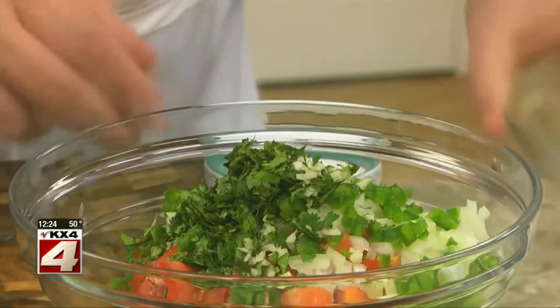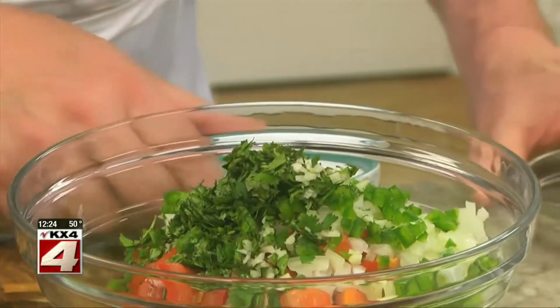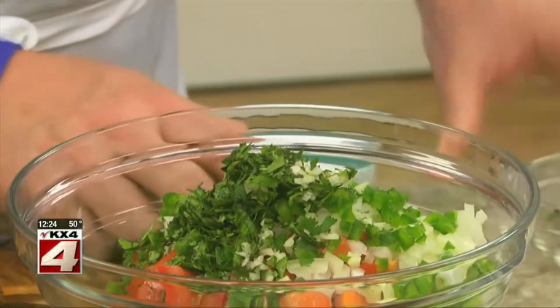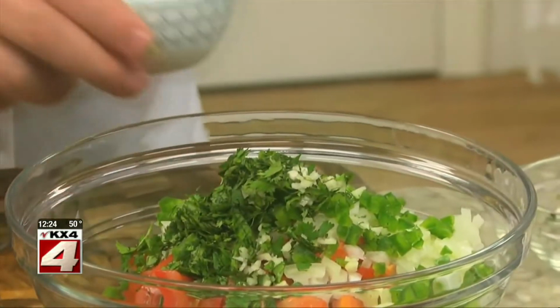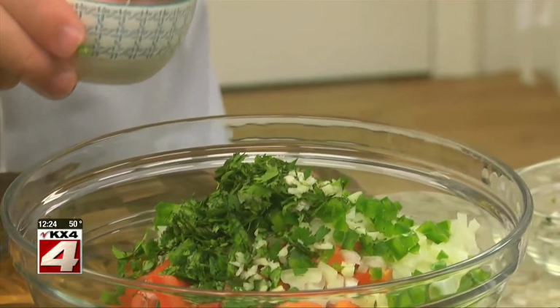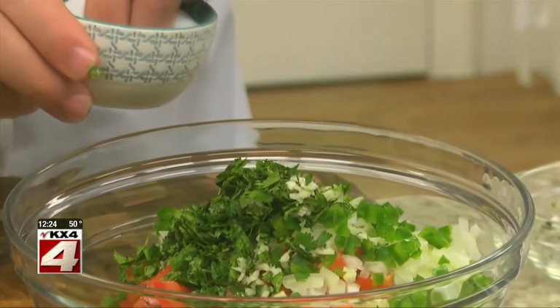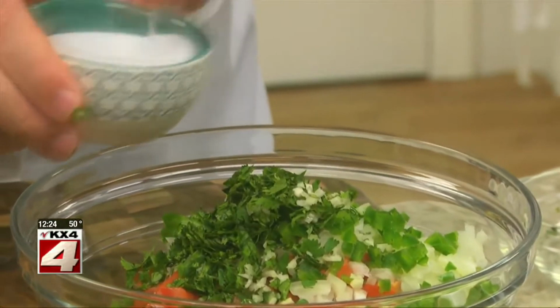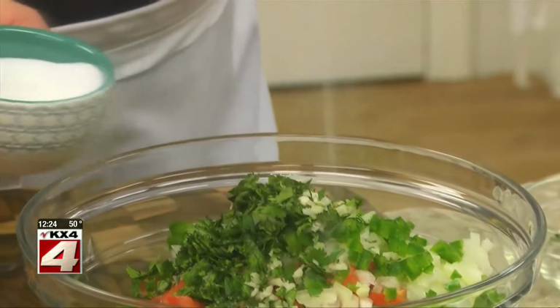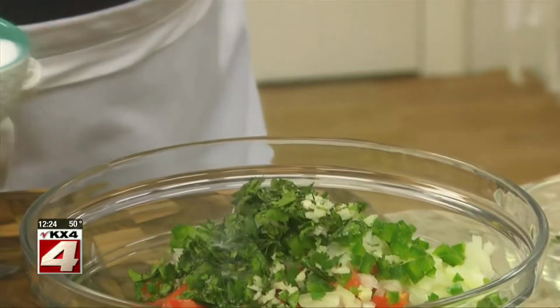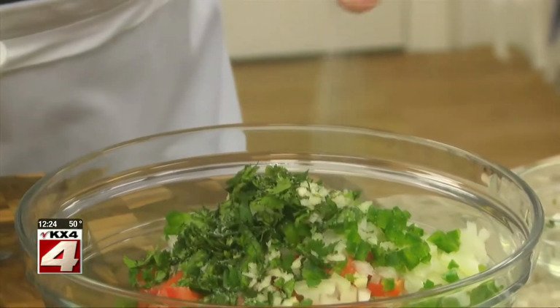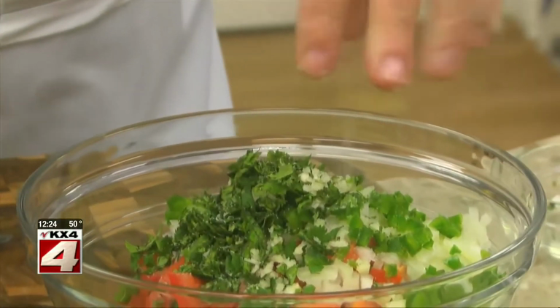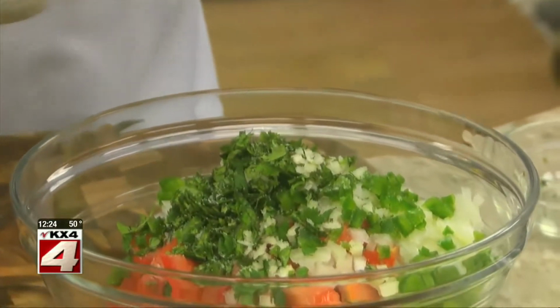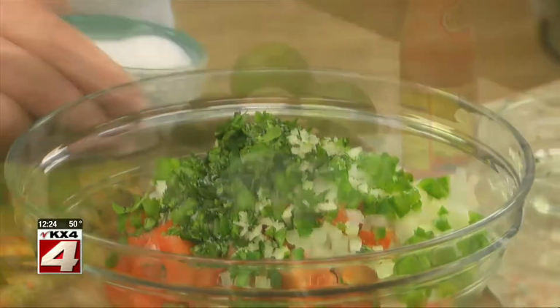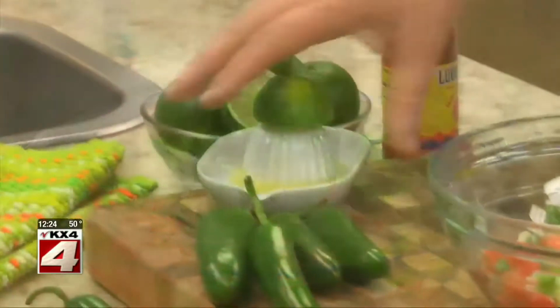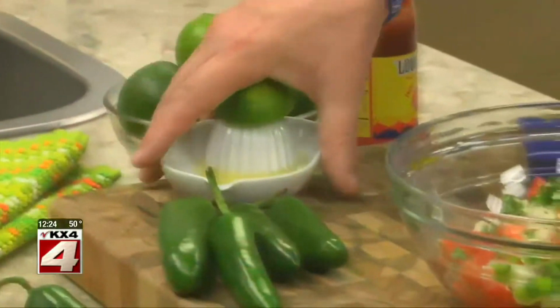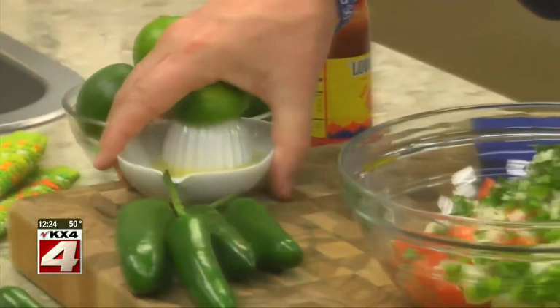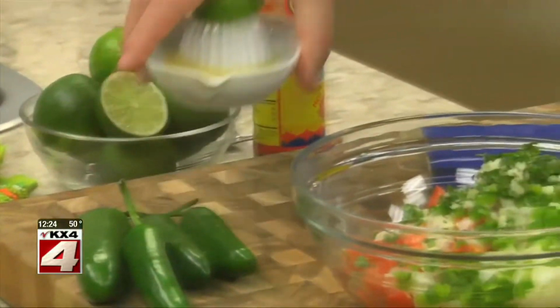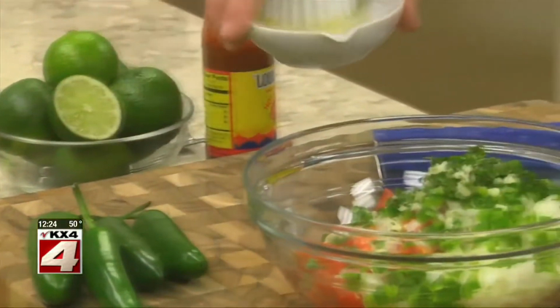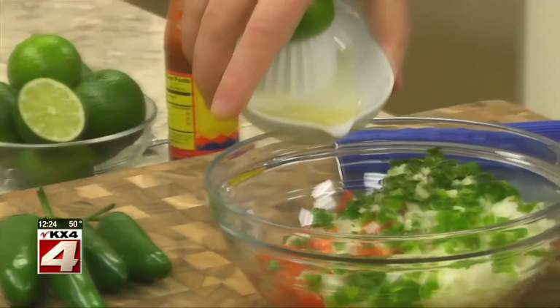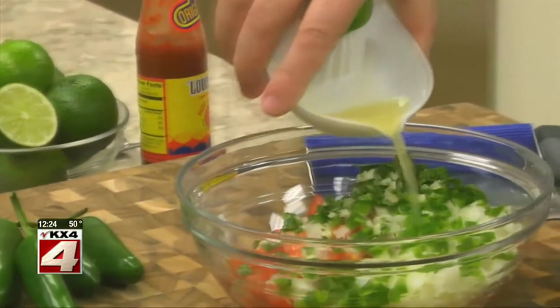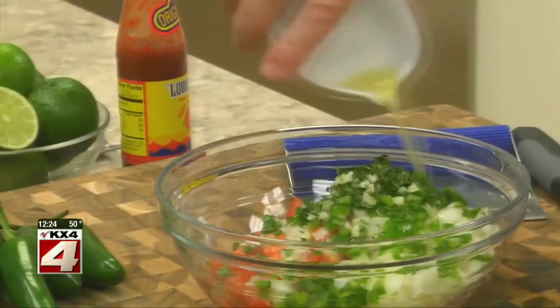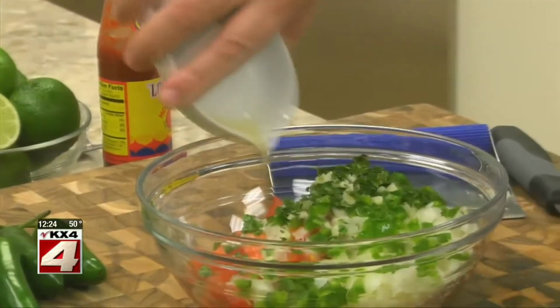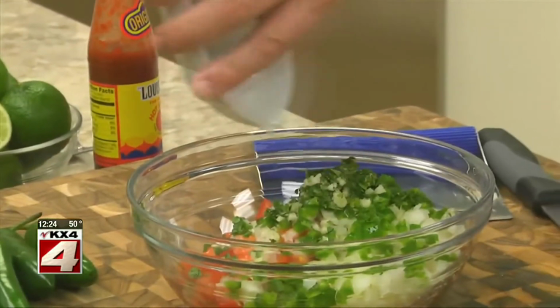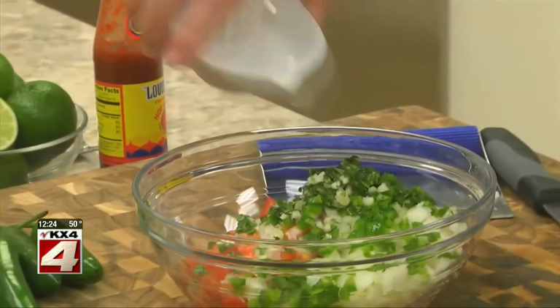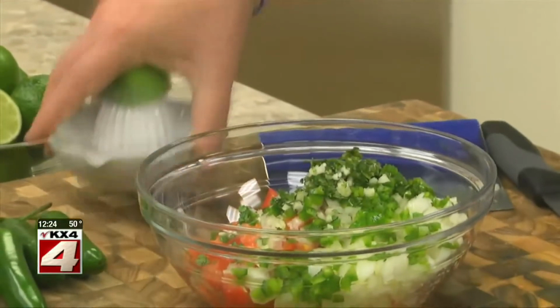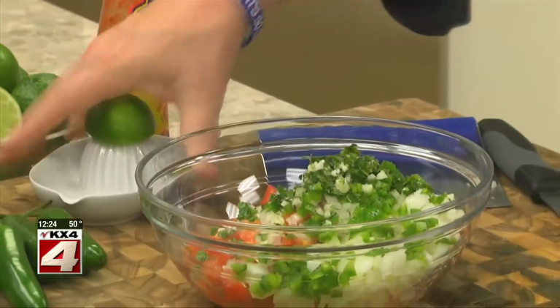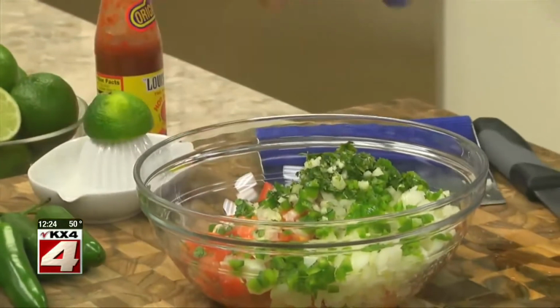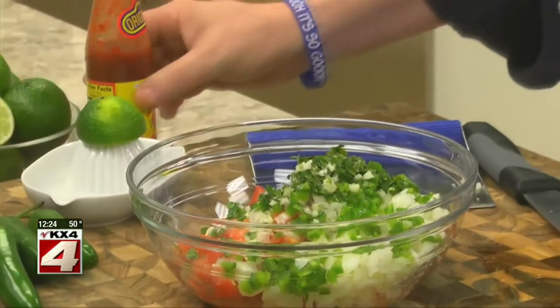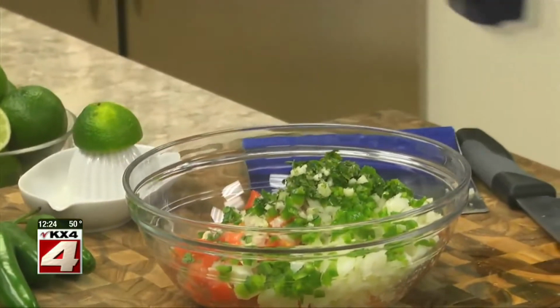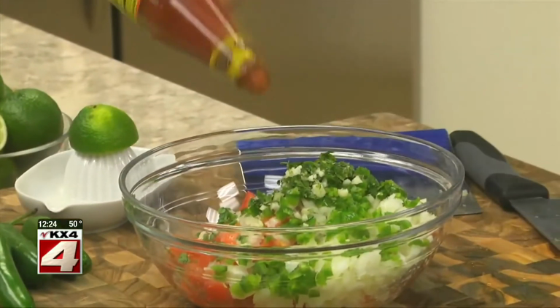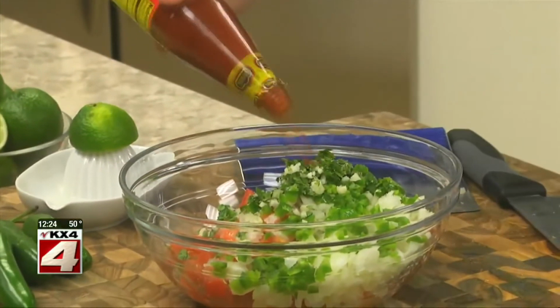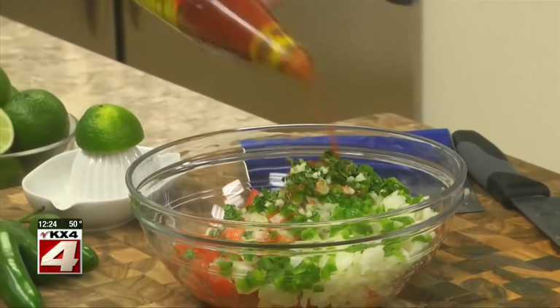A touch of salt, which brings out the flavor, the juice of a lime, and a dash or two of hot pepper sauce, depending on how spicy you like it.